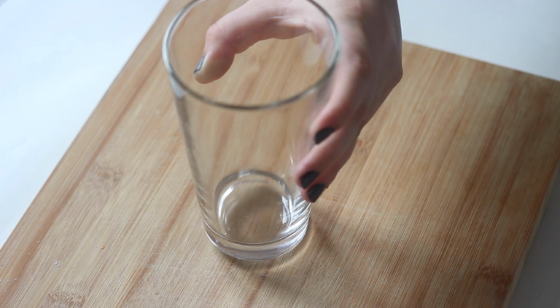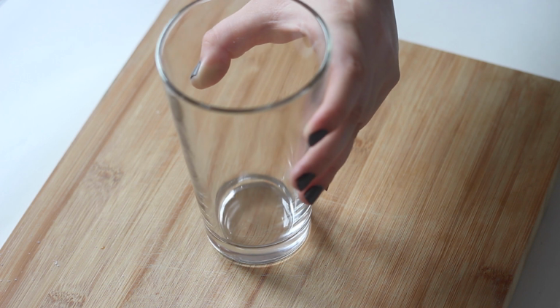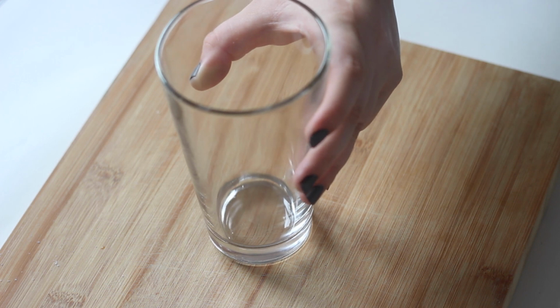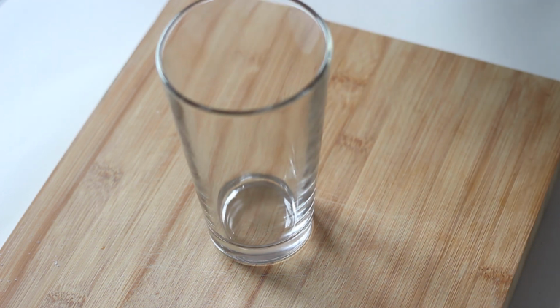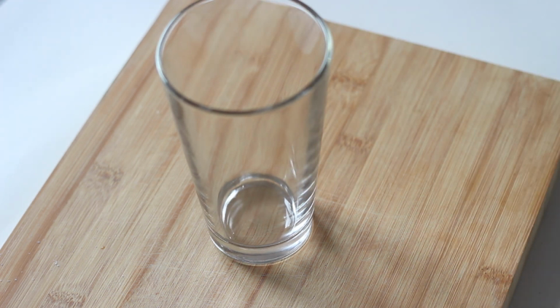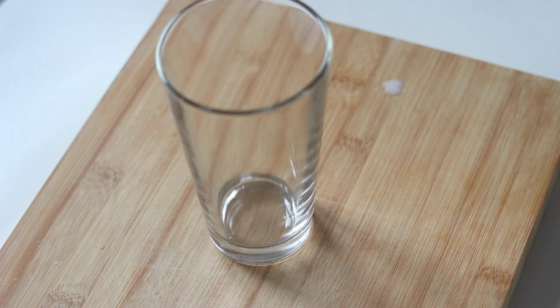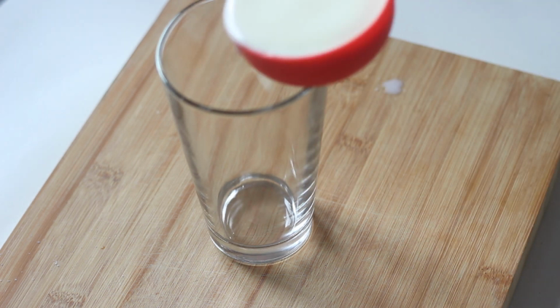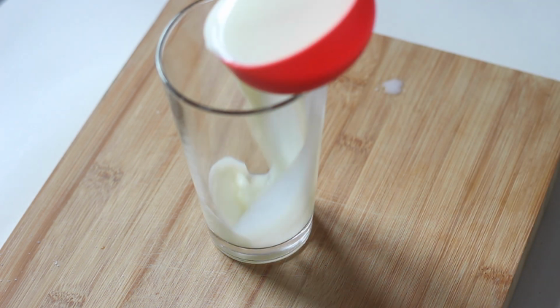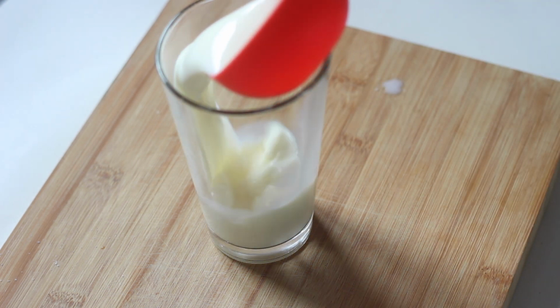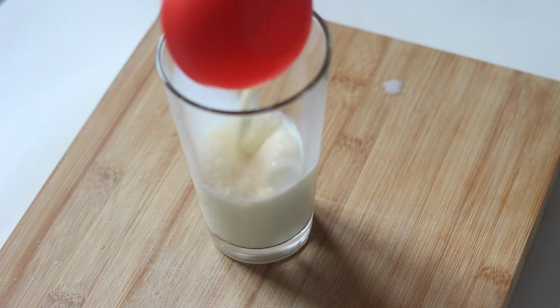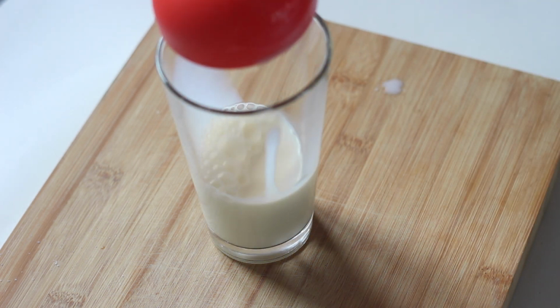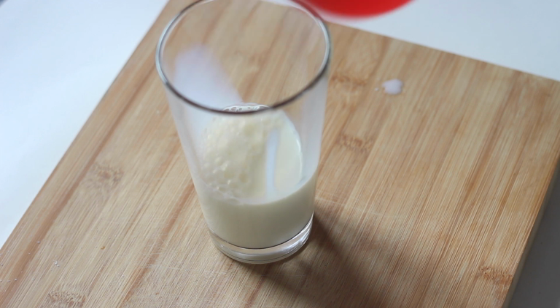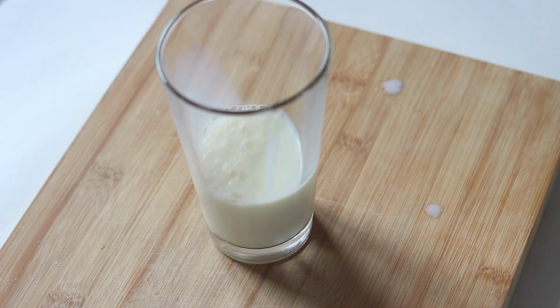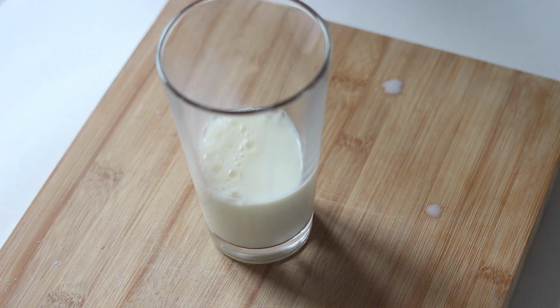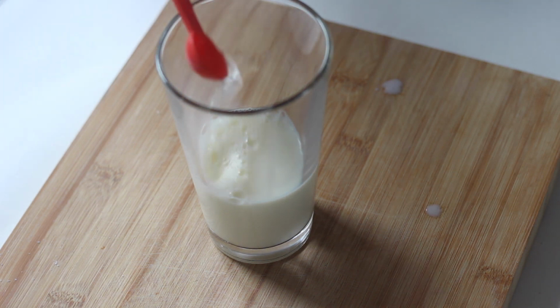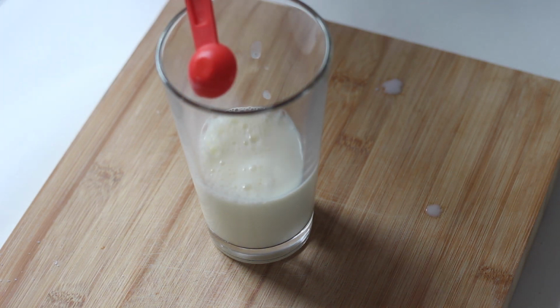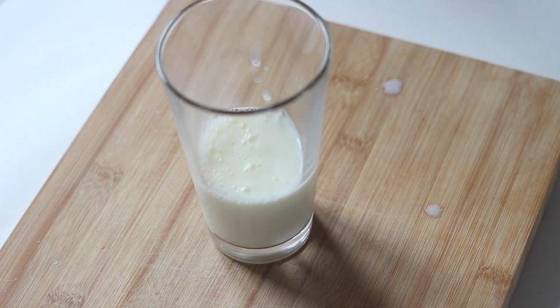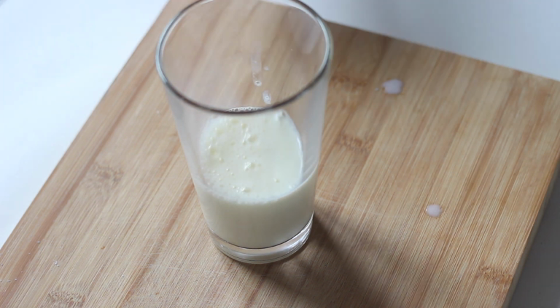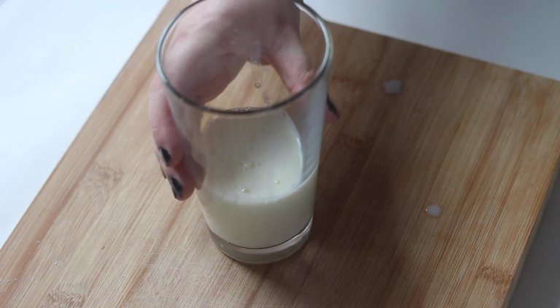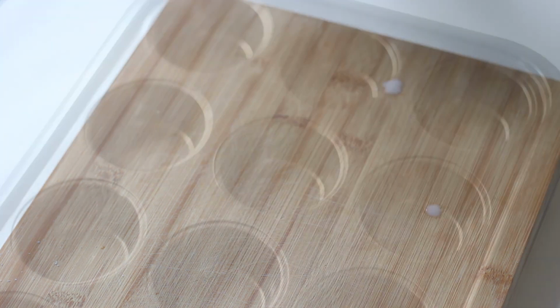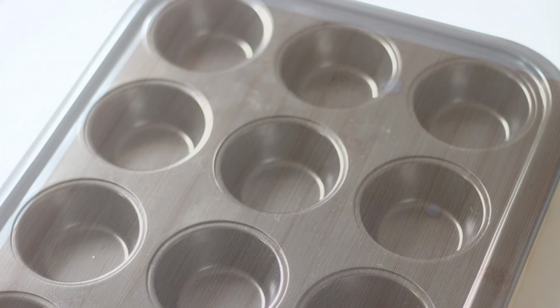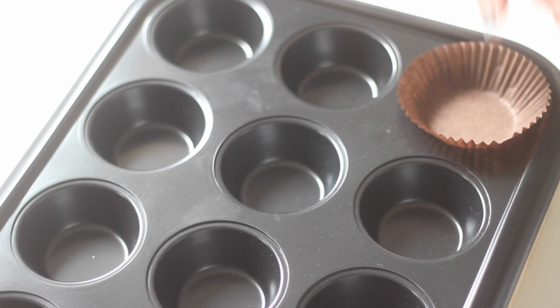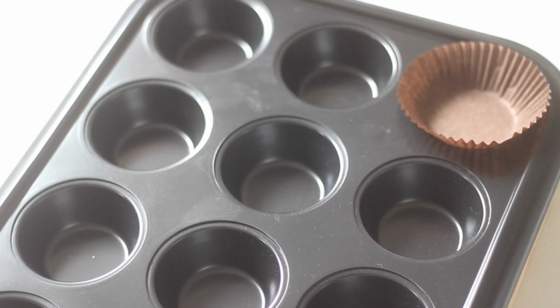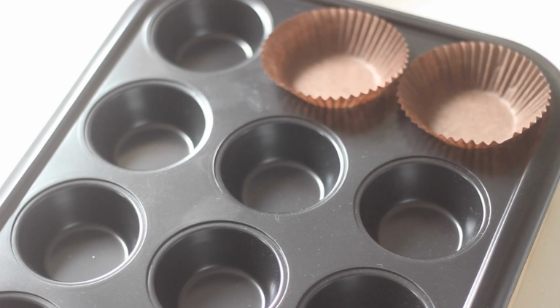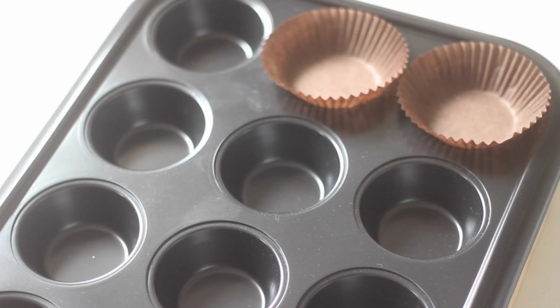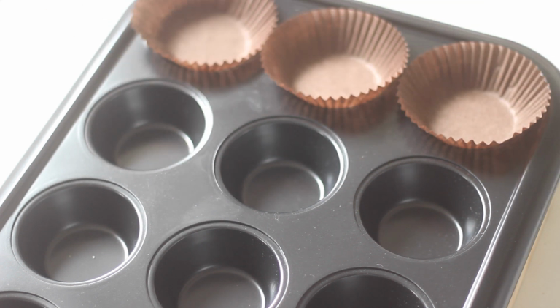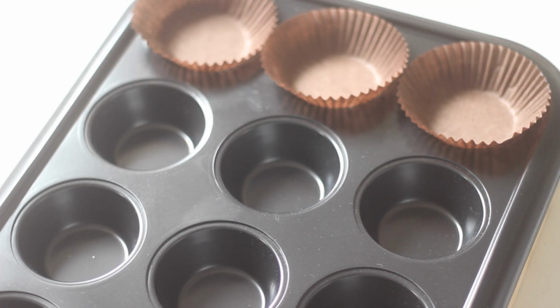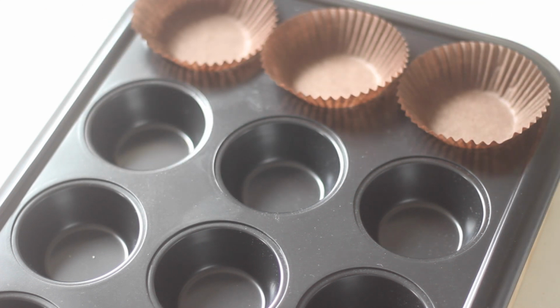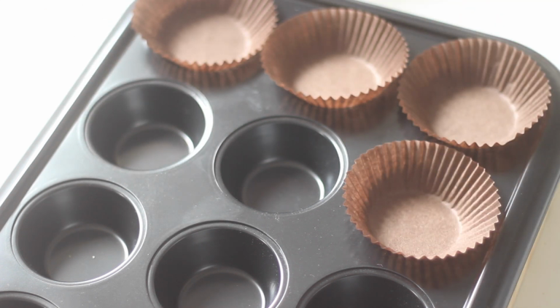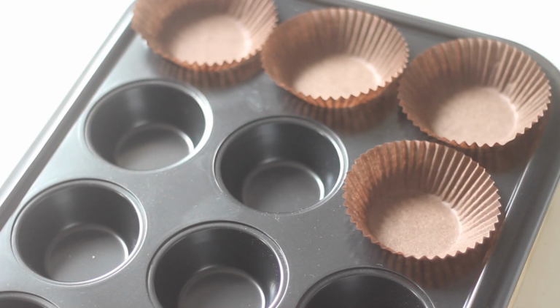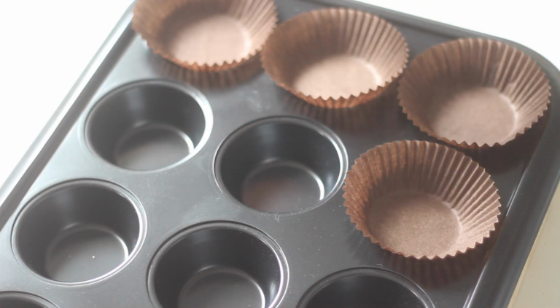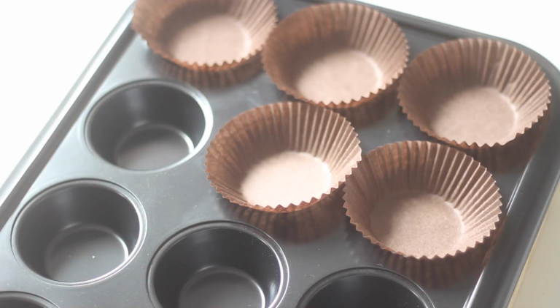In another clean bowl or glass add the milk and vinegar. Make sure to let this sit for a few minutes — you will see the milk begin to separate. While waiting you can prepare your cupcake tins. Line 12 cups with cupcake liners.